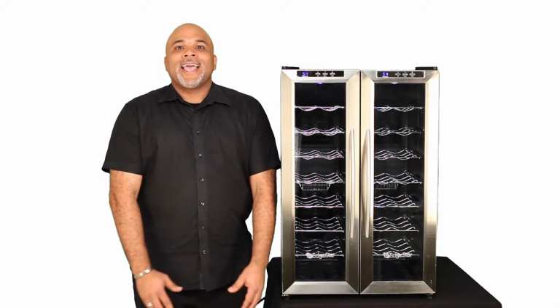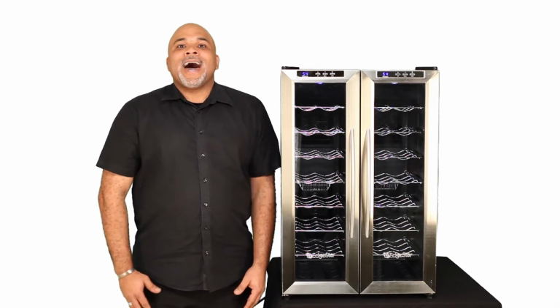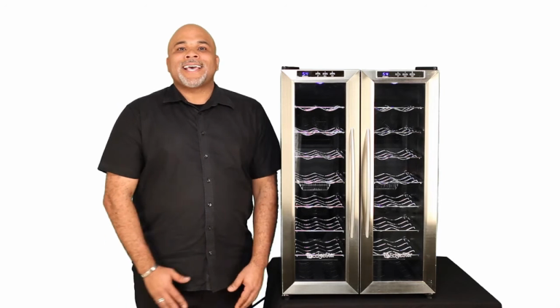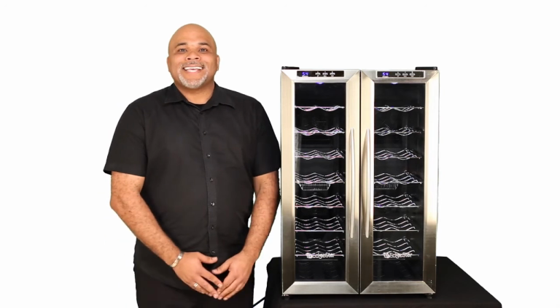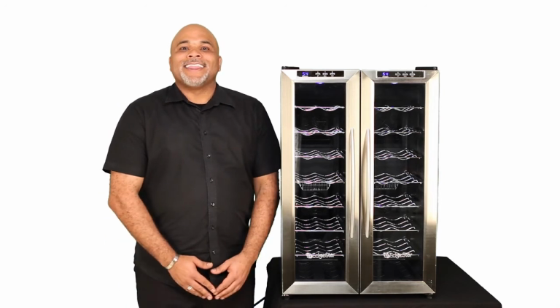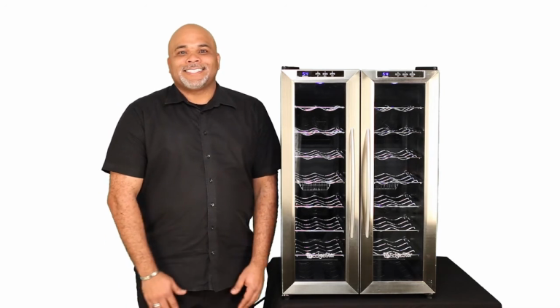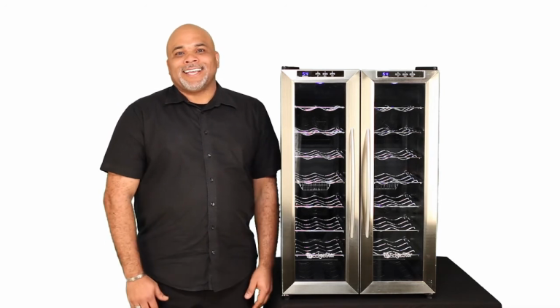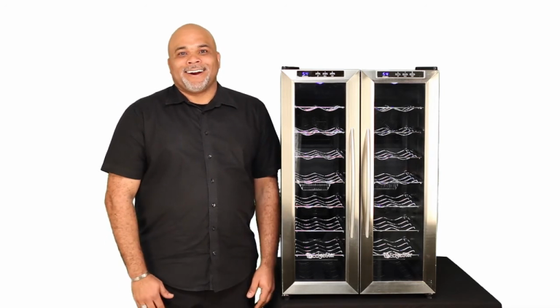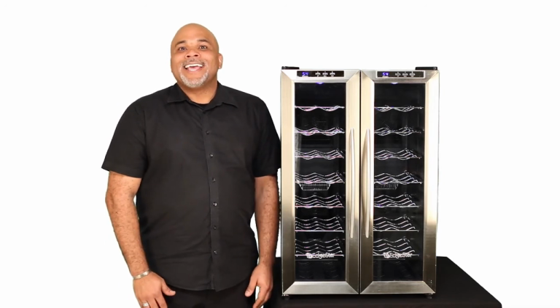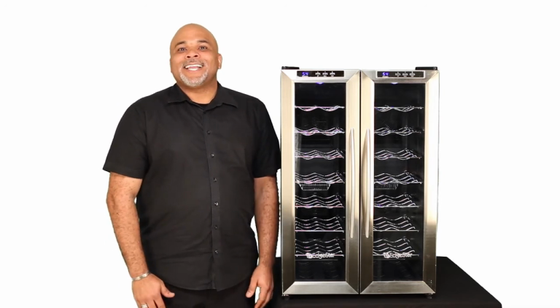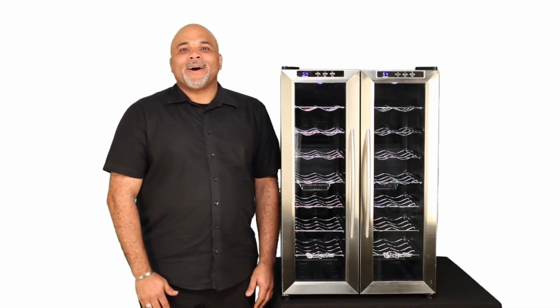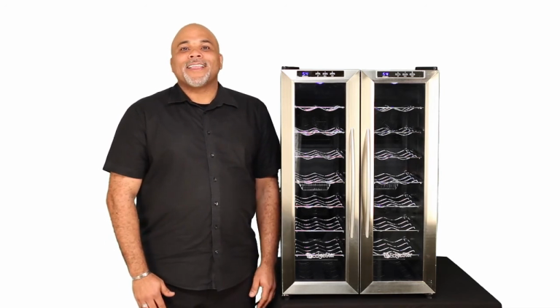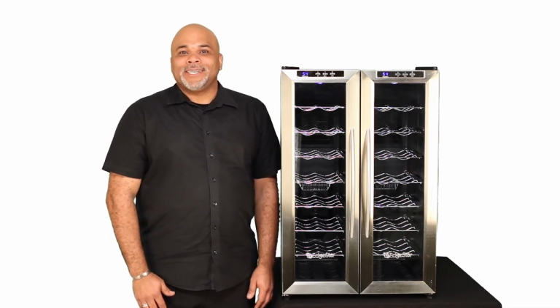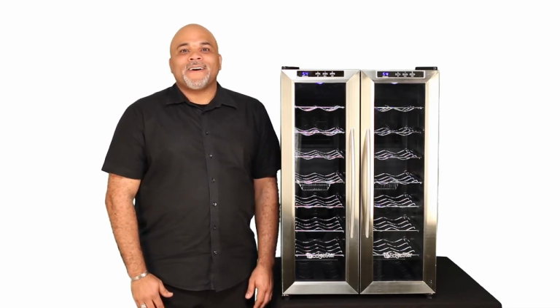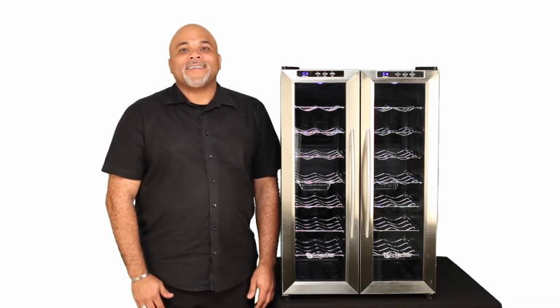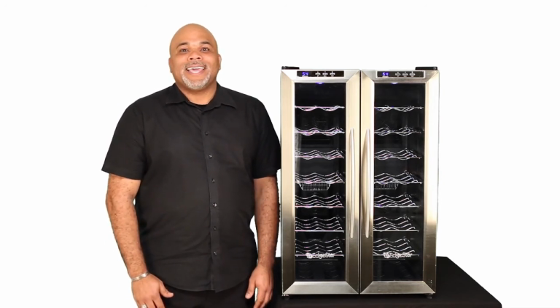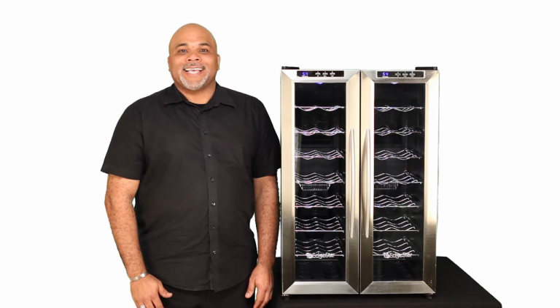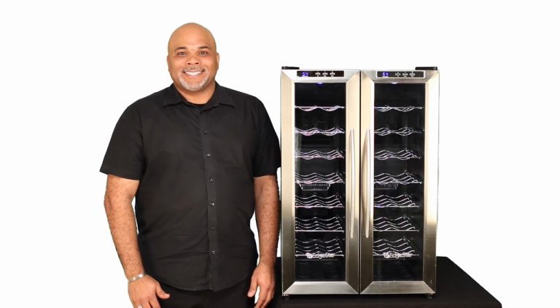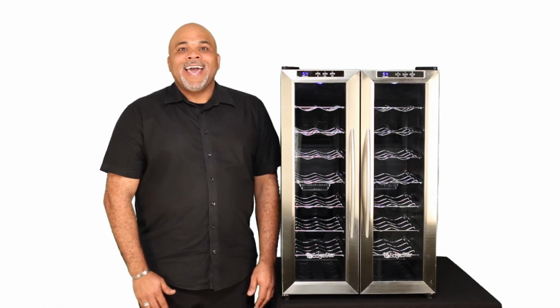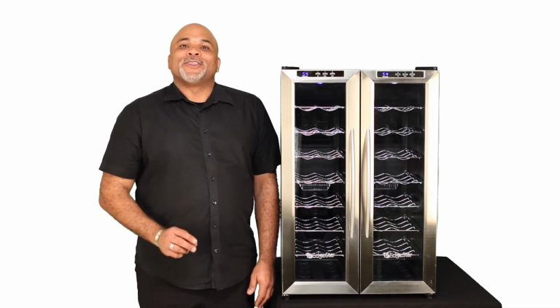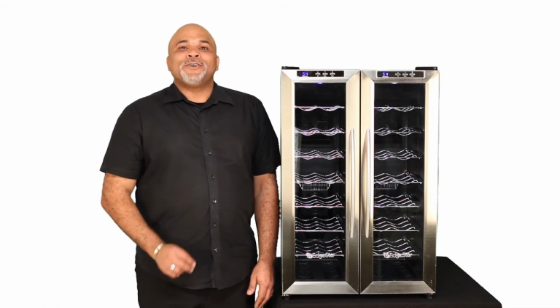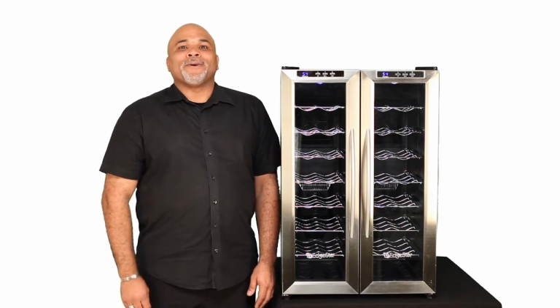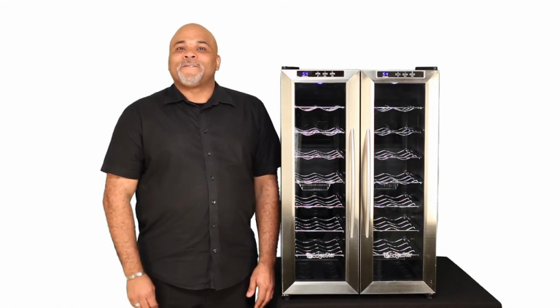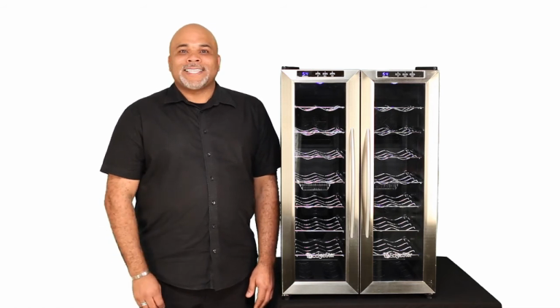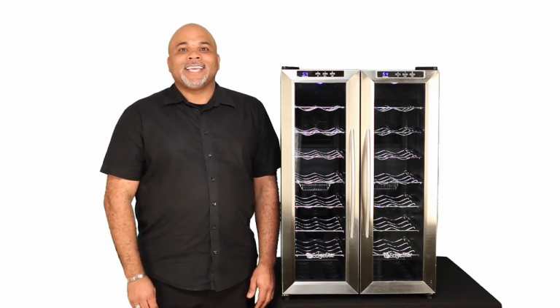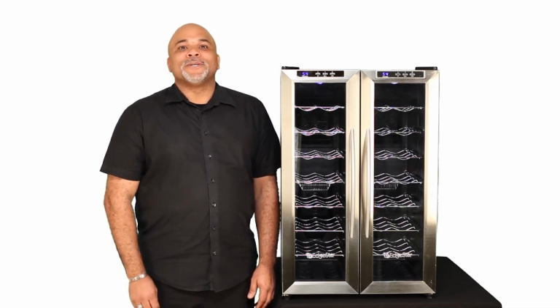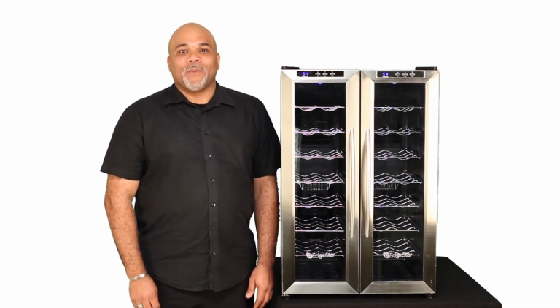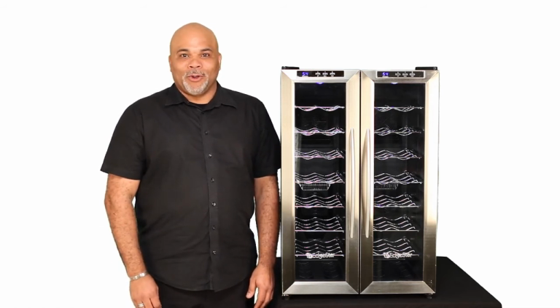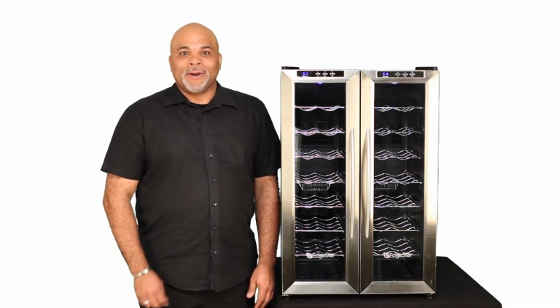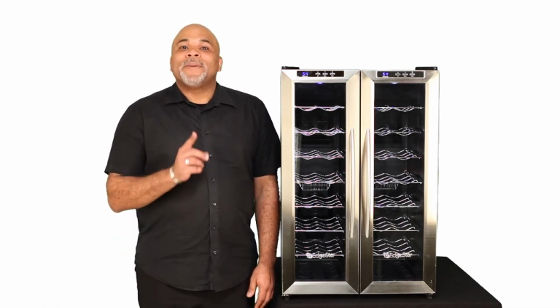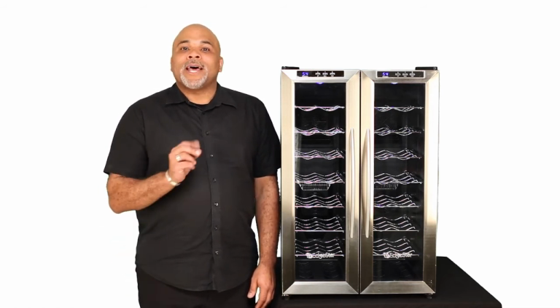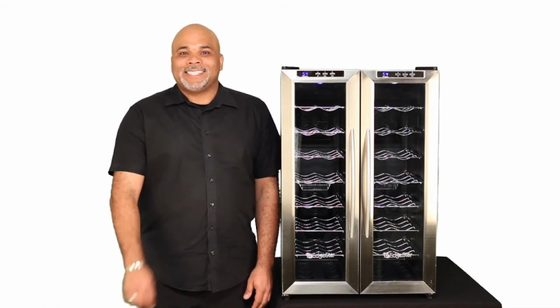I'm Scott and this is the Edgestar TWR325ESS, the 32-bottle freestanding dual-zone wine cooler. Pick one up today.